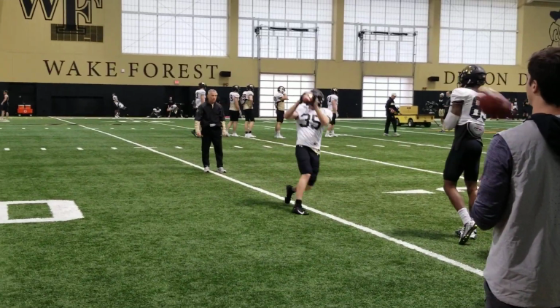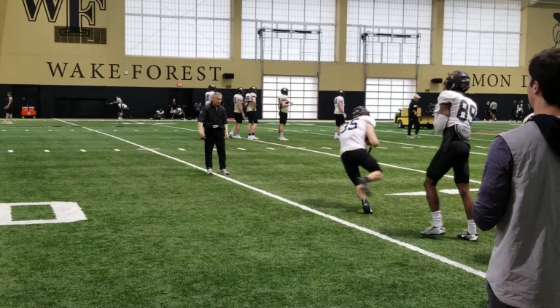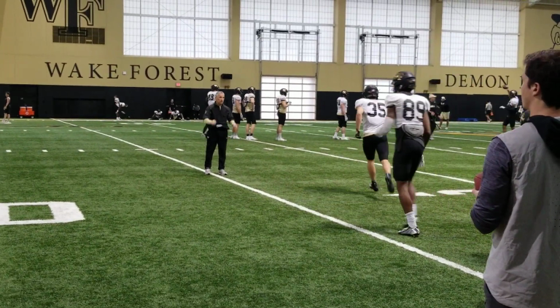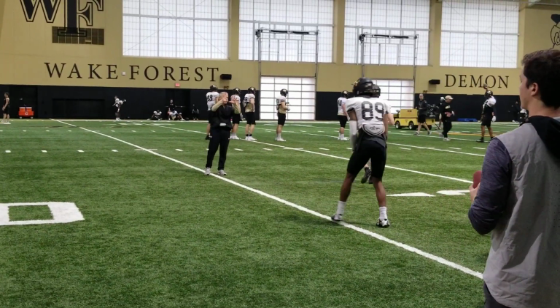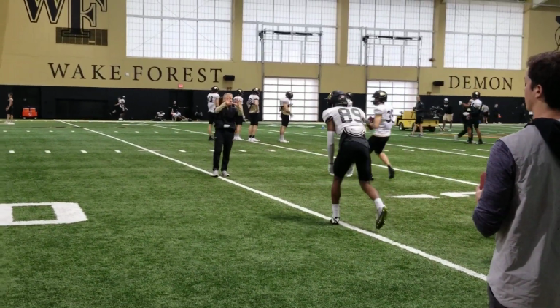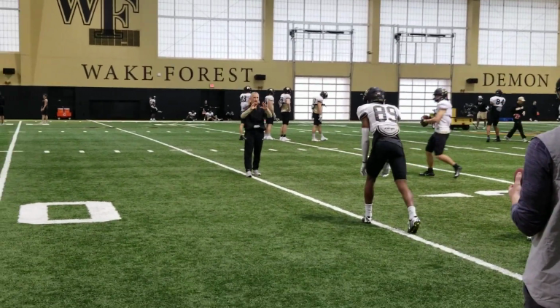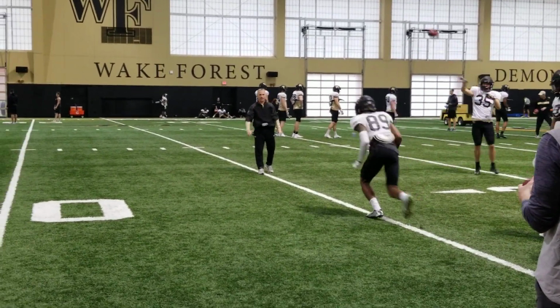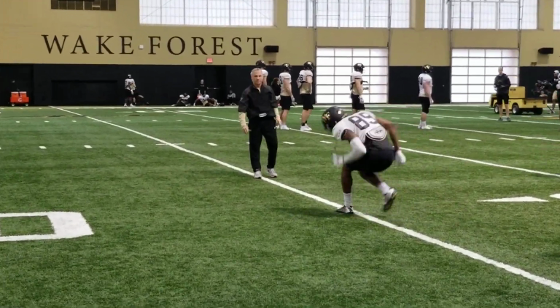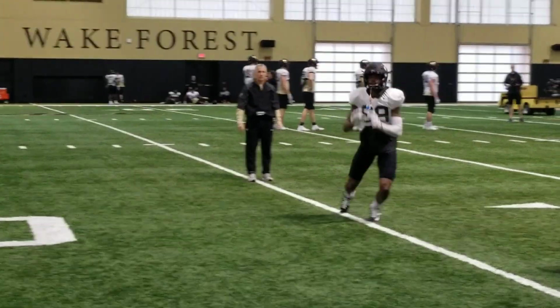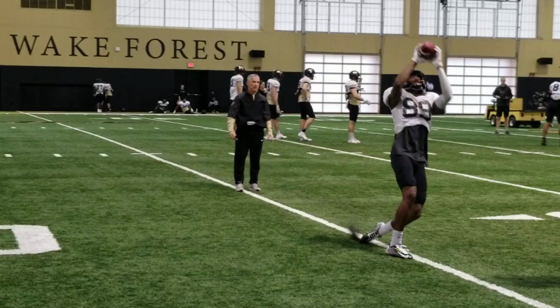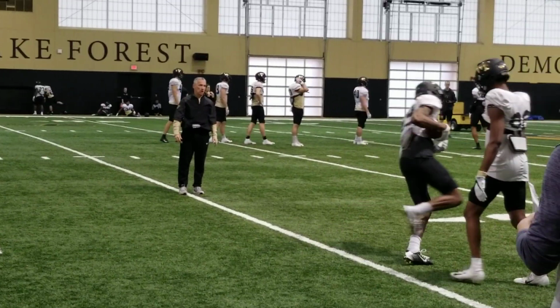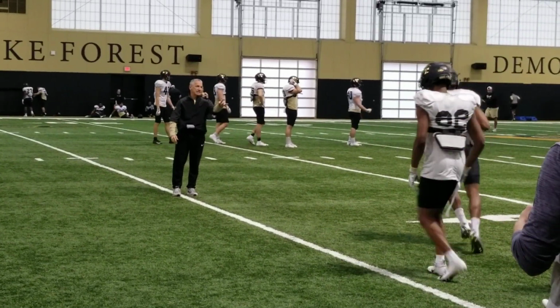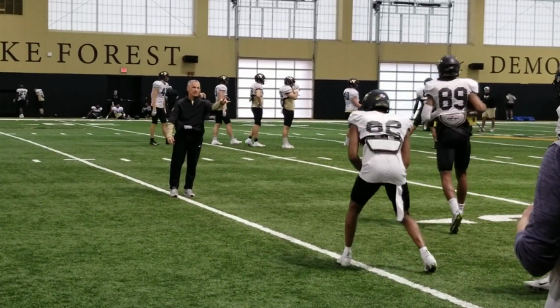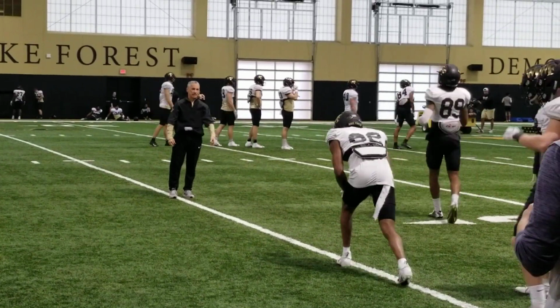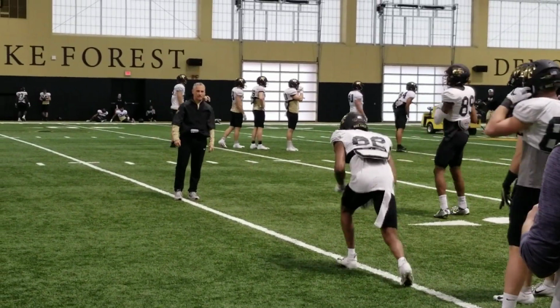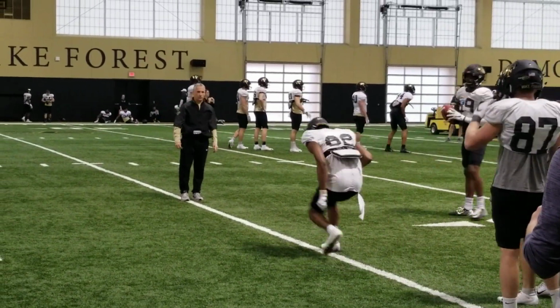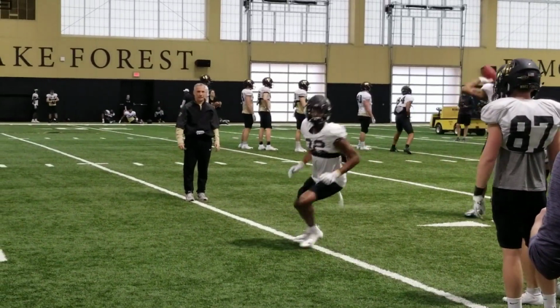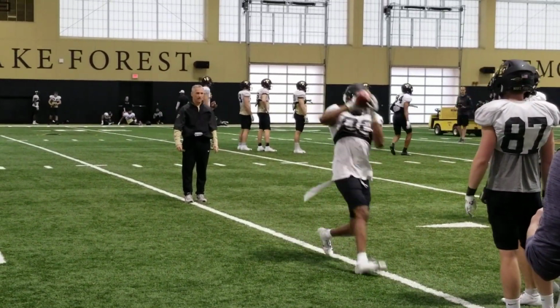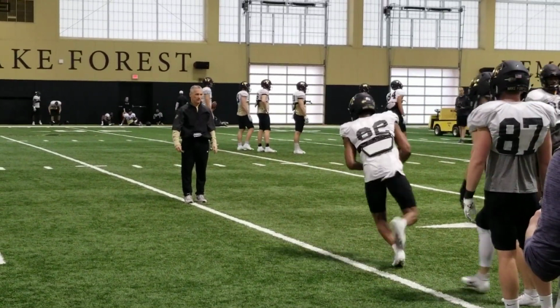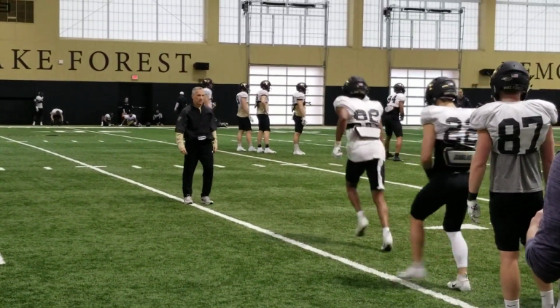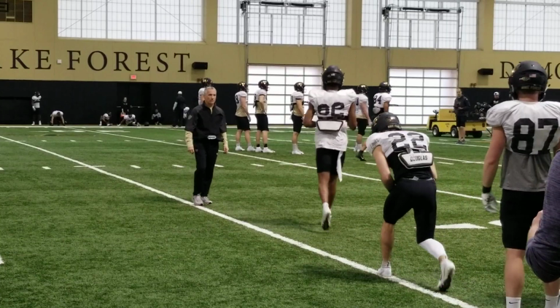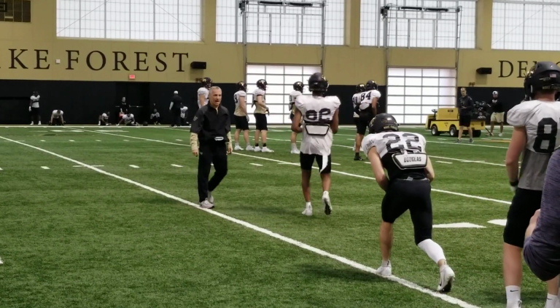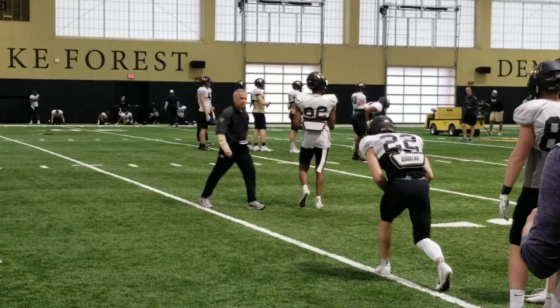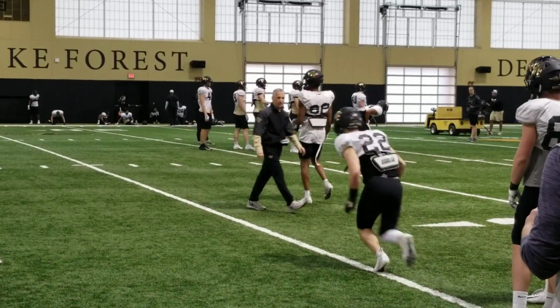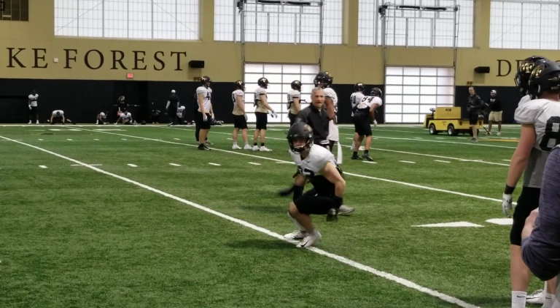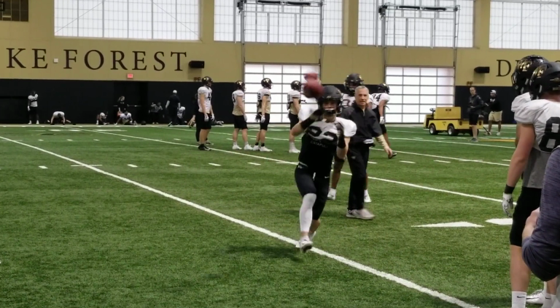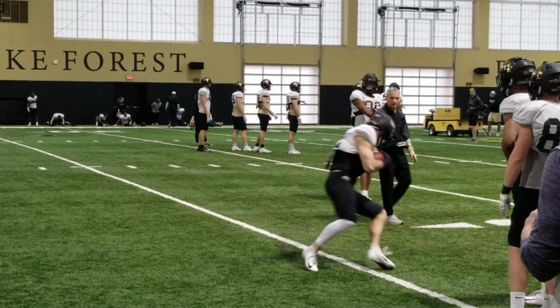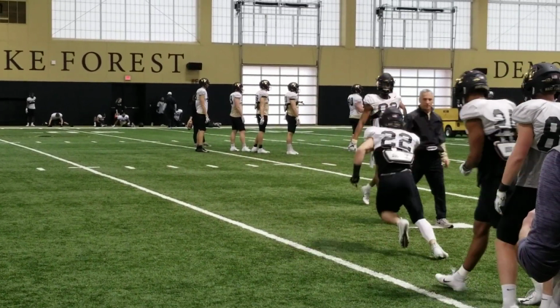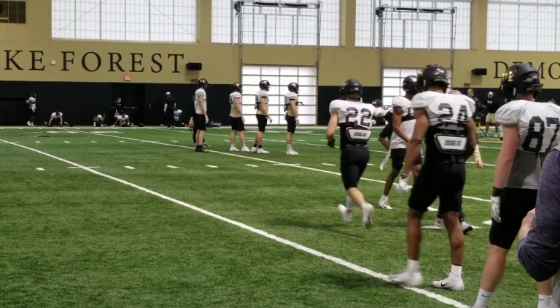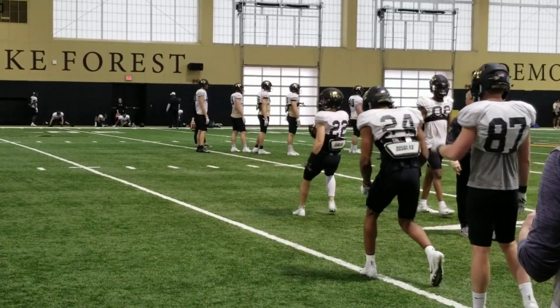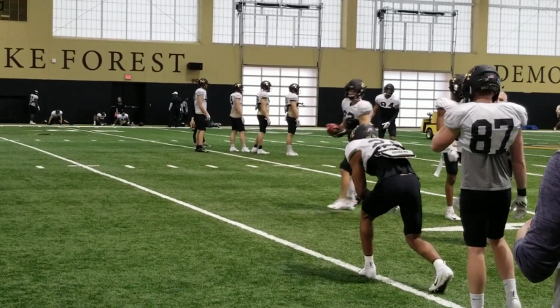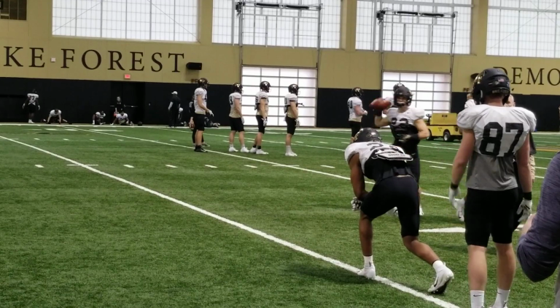Raise it. Good. Fun tip. Fun tip. Good. Nice eye. Fun tip. Longer on the eyes.